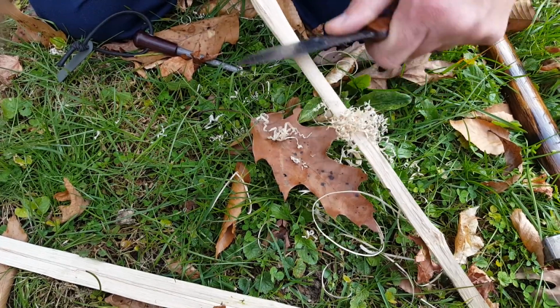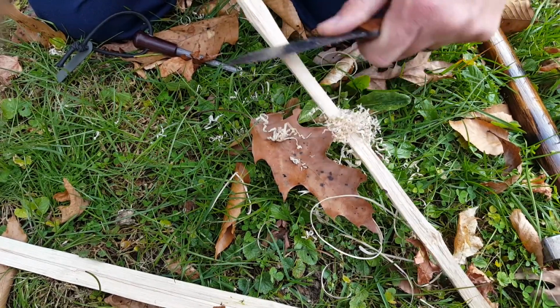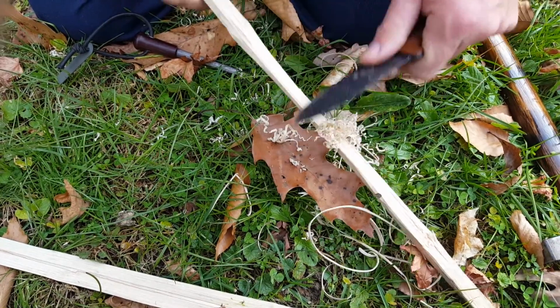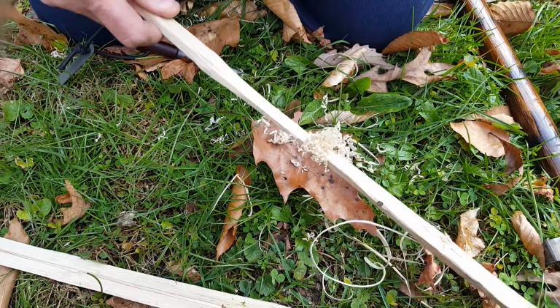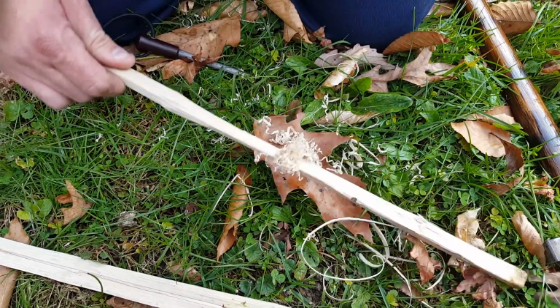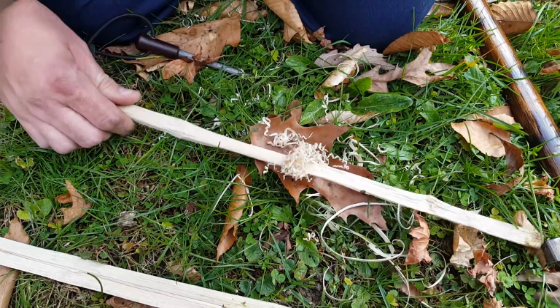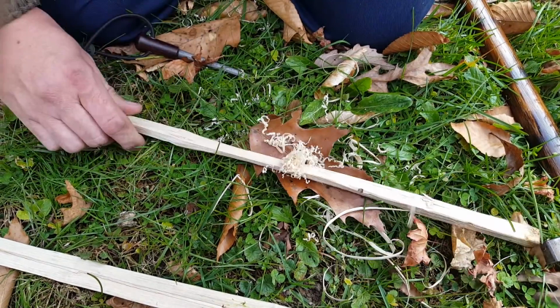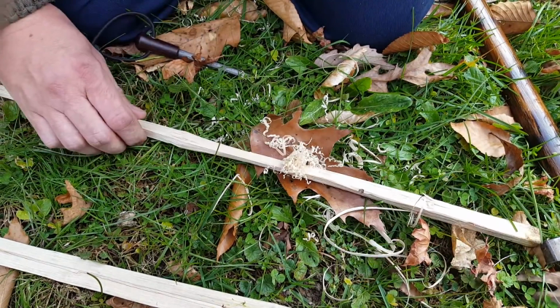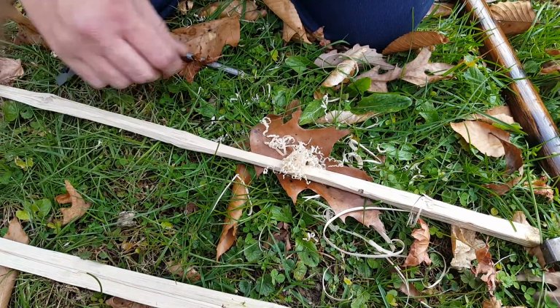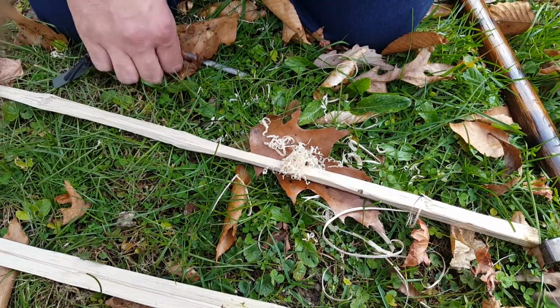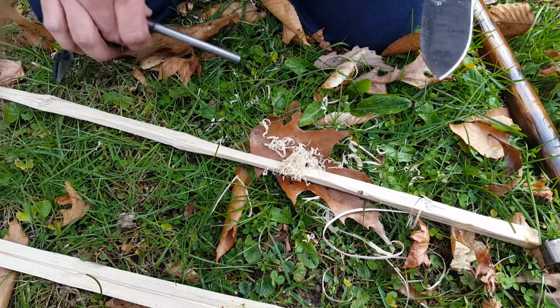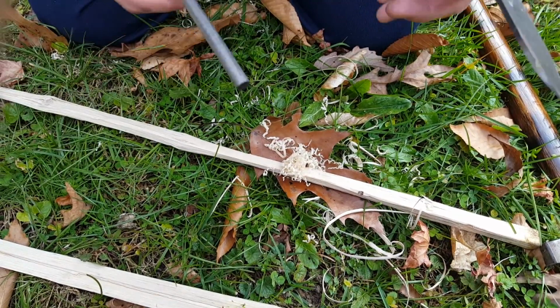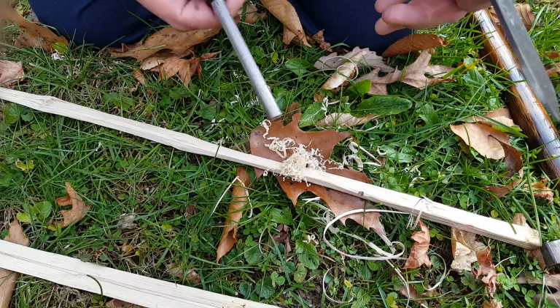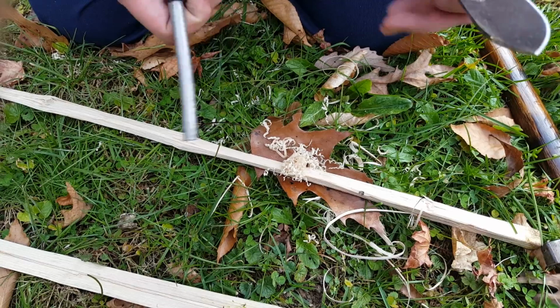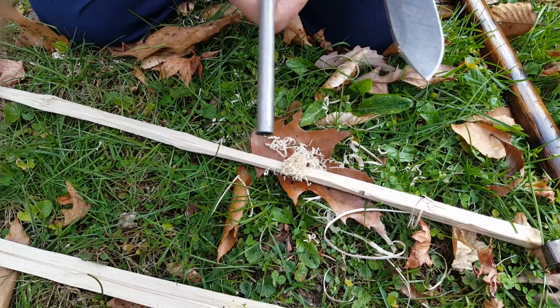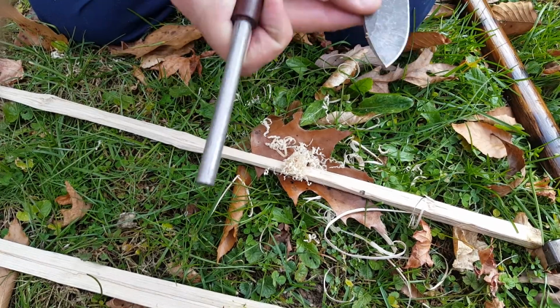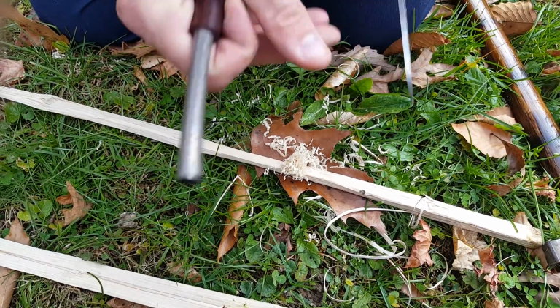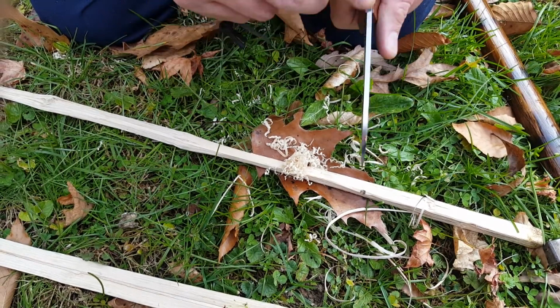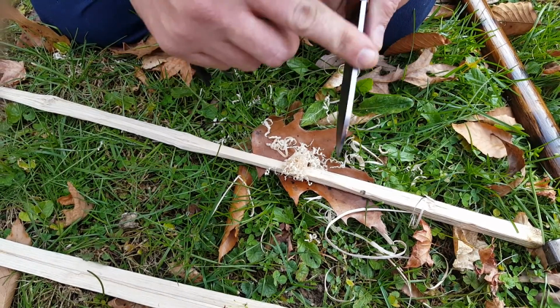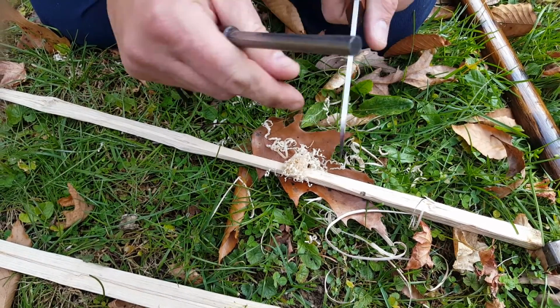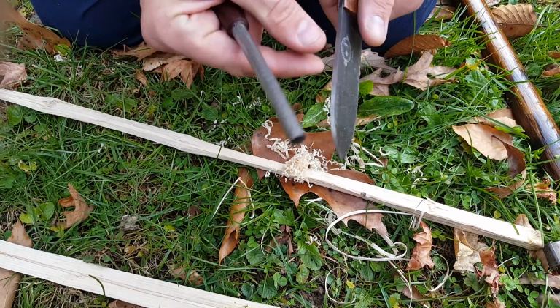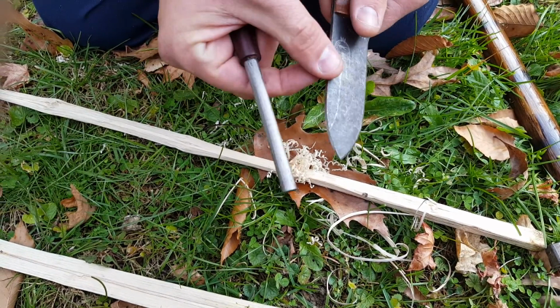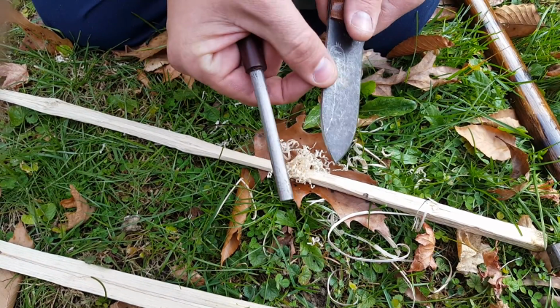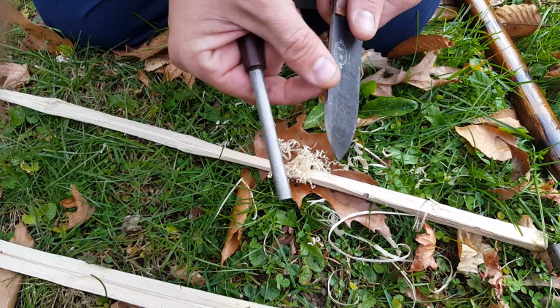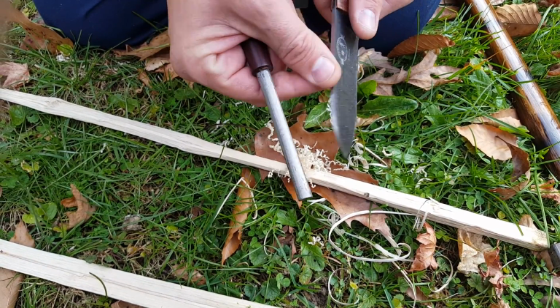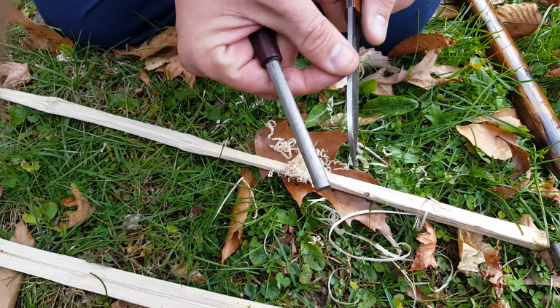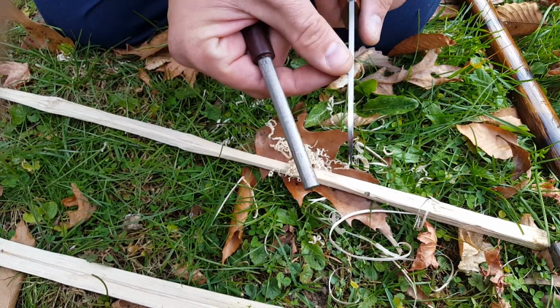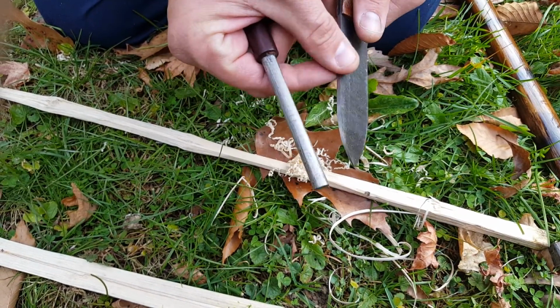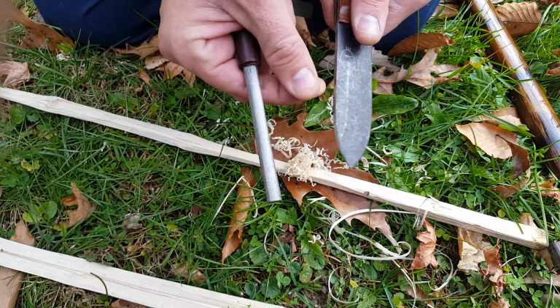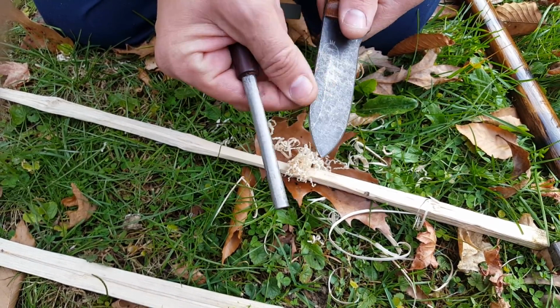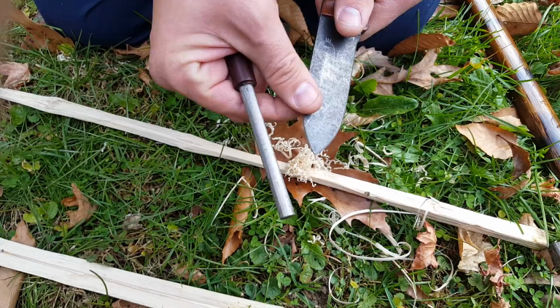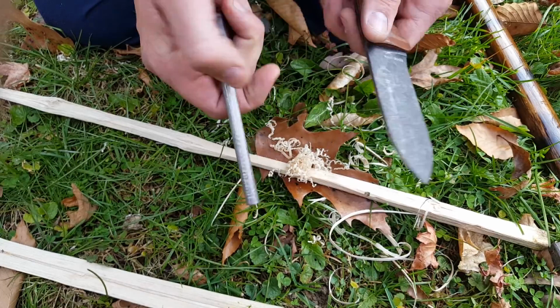Don't worry about dulling the edge — it does a really good job. We'll see if it'll take a quick spark. The edge on this knife is squared to 90 degrees and it's pretty sharp. It does good.